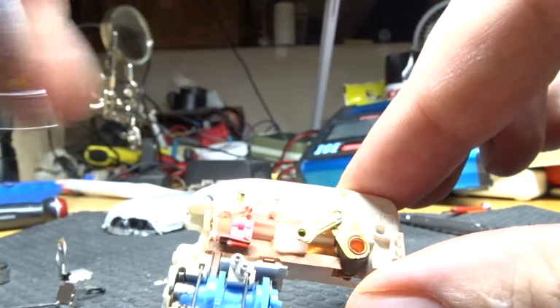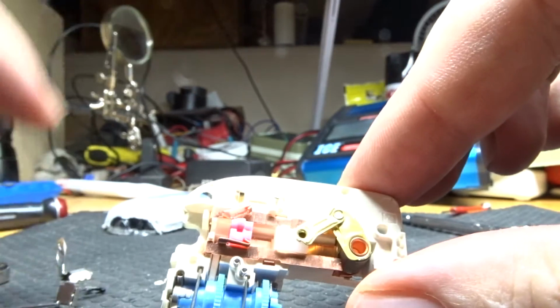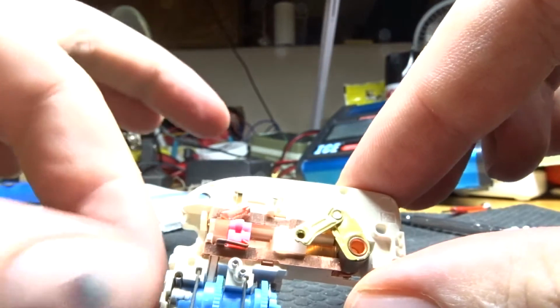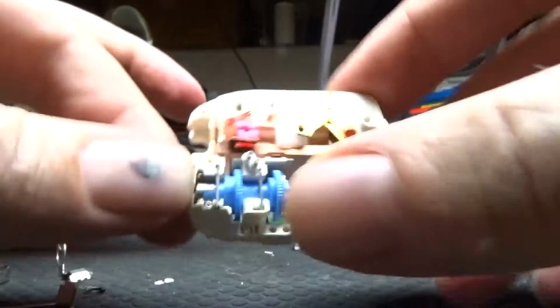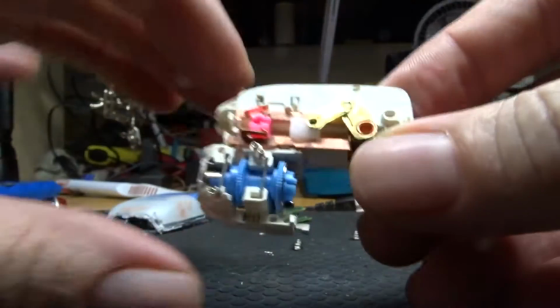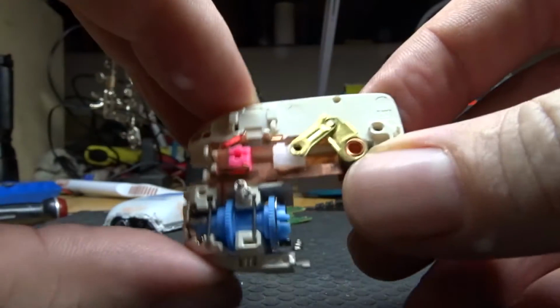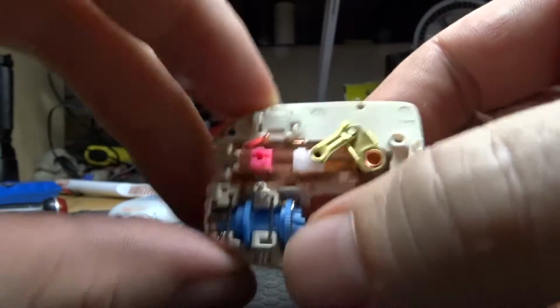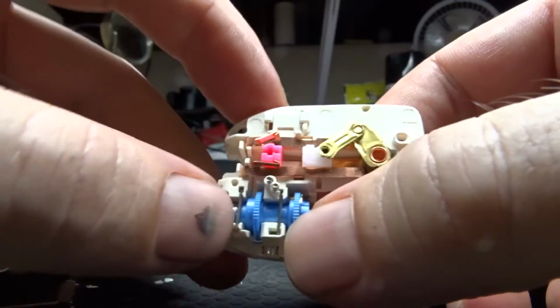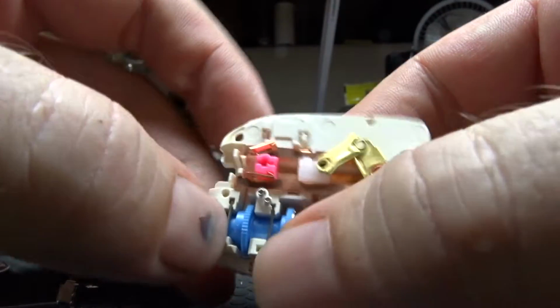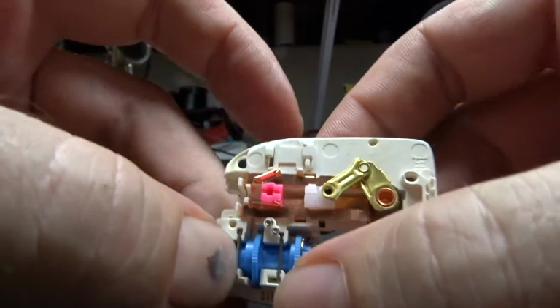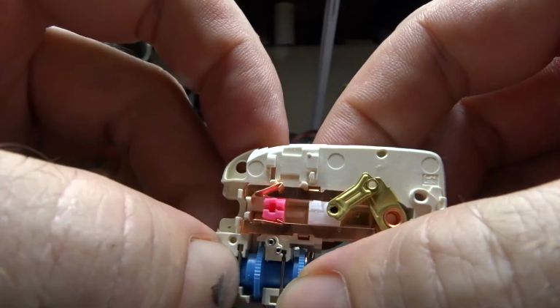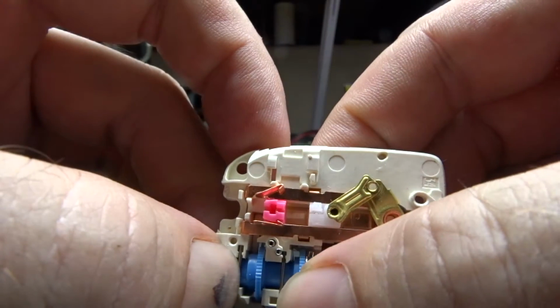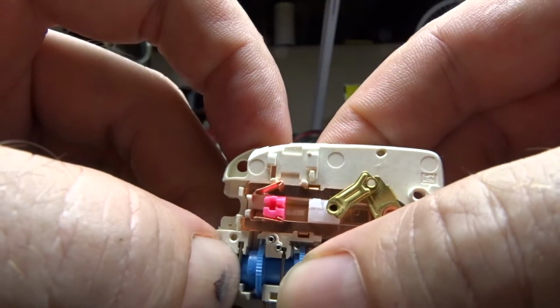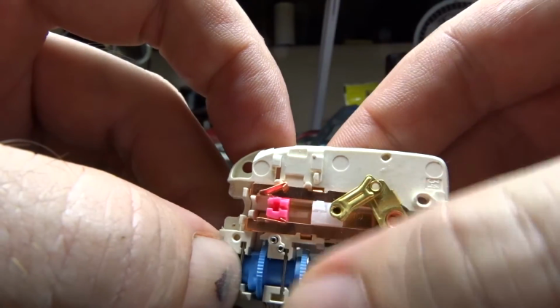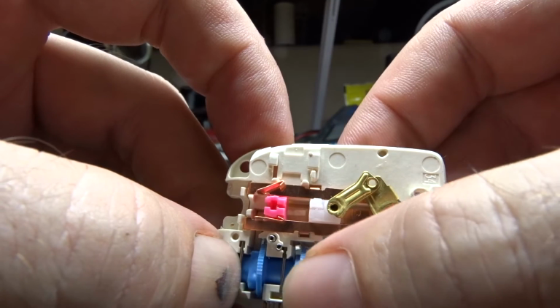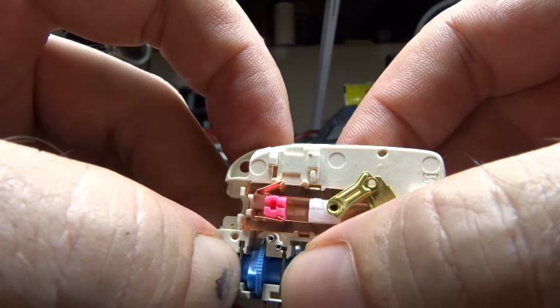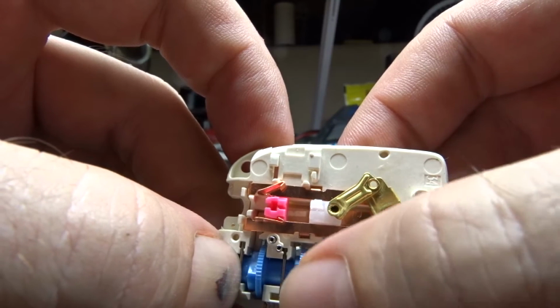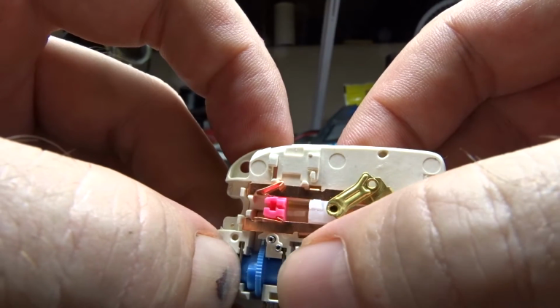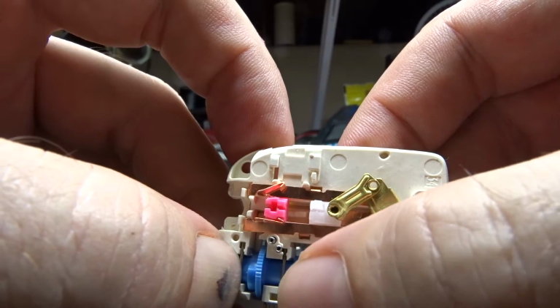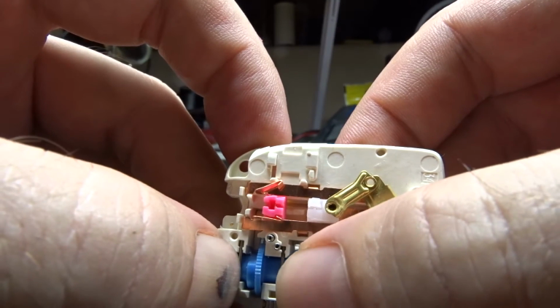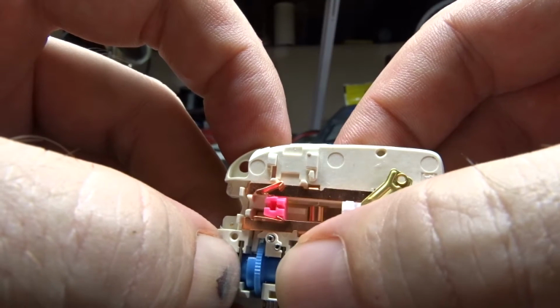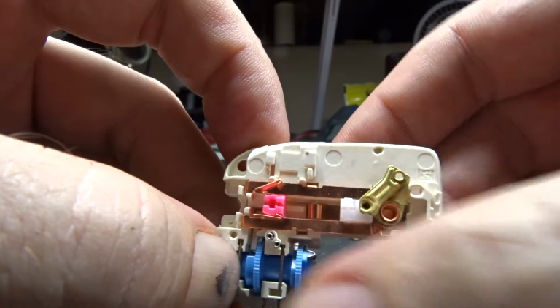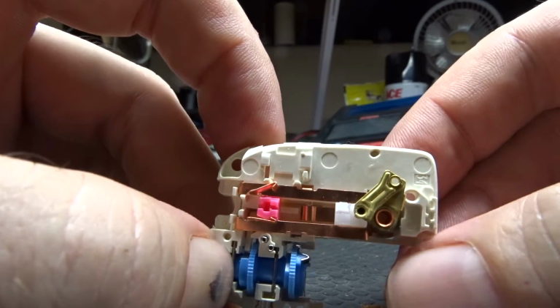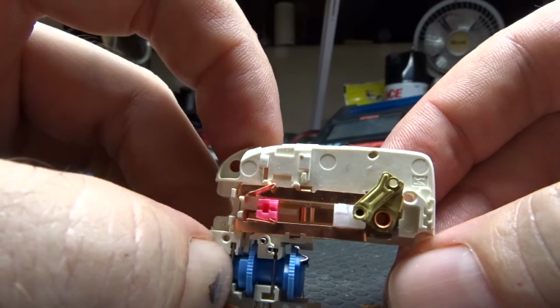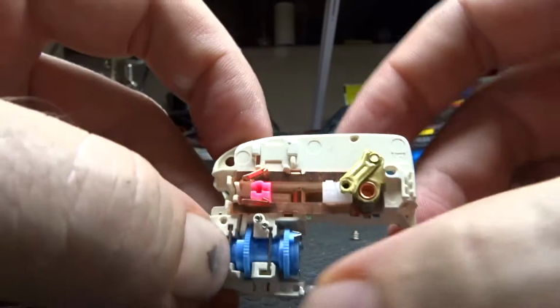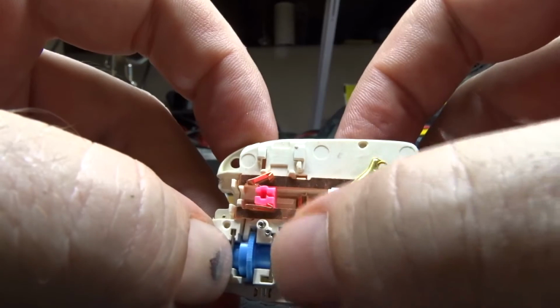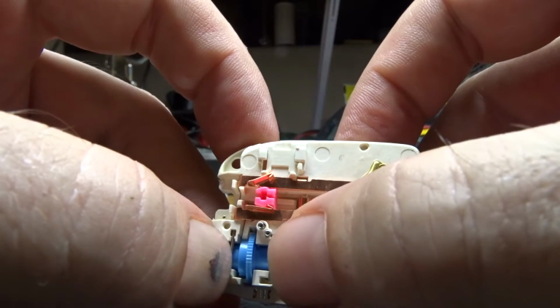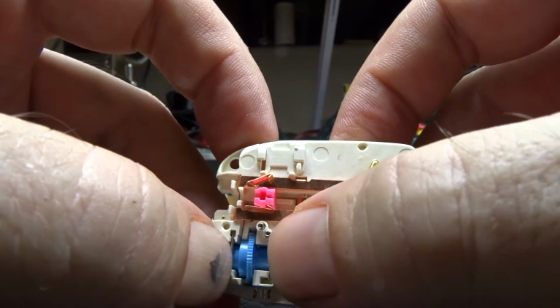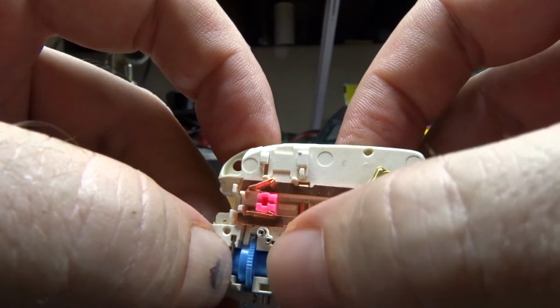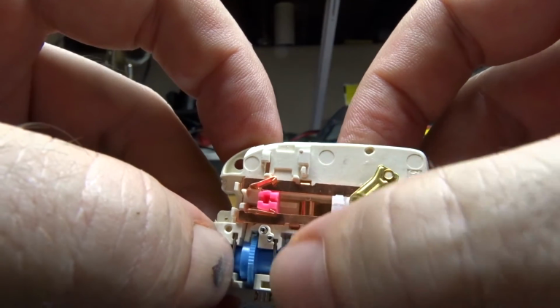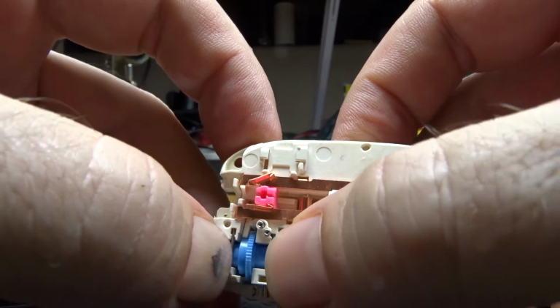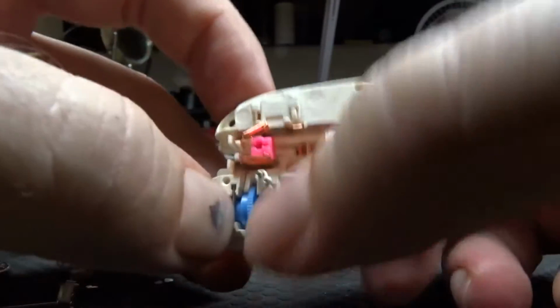So as this begins to turn, this here will rotate. And as soon as that lever releases, the arm will retract. And then this will continue to turn to deliver the medicine.